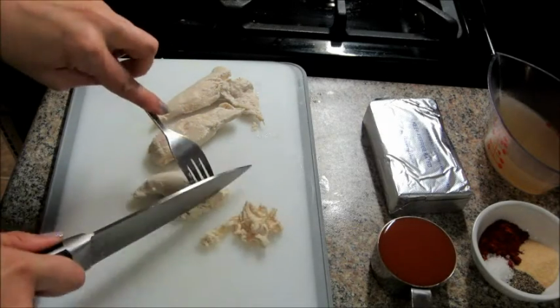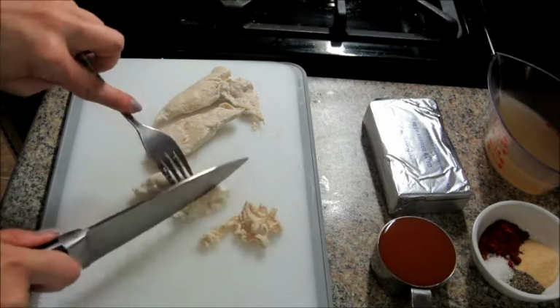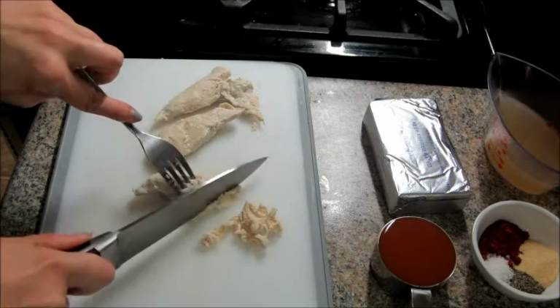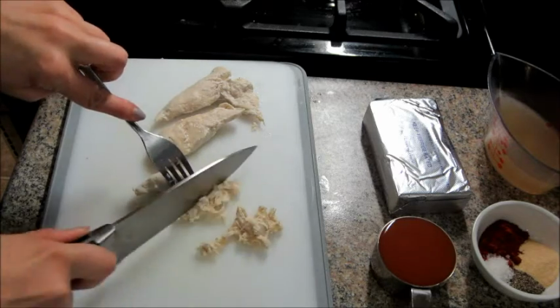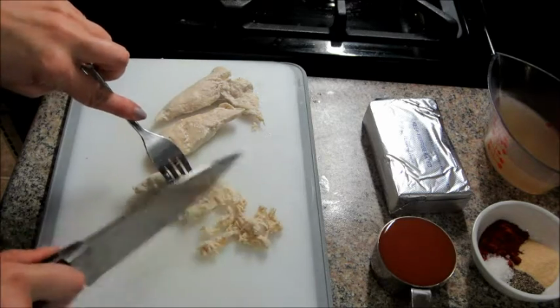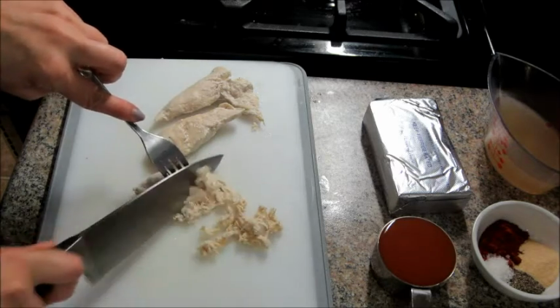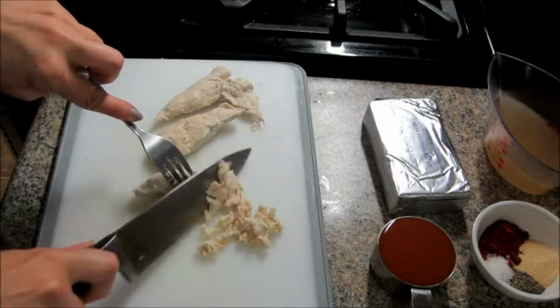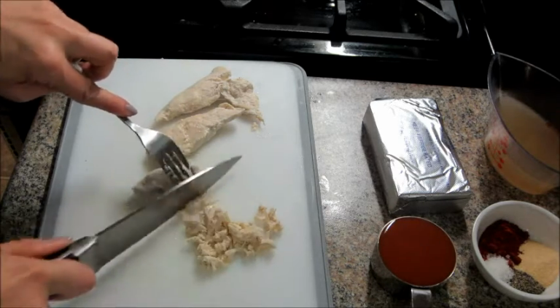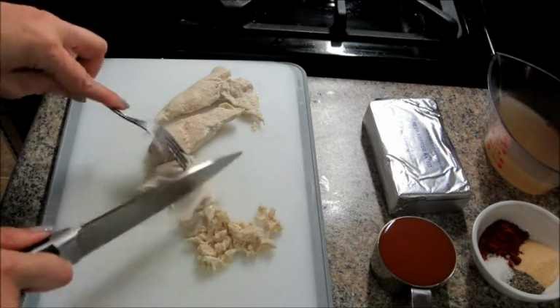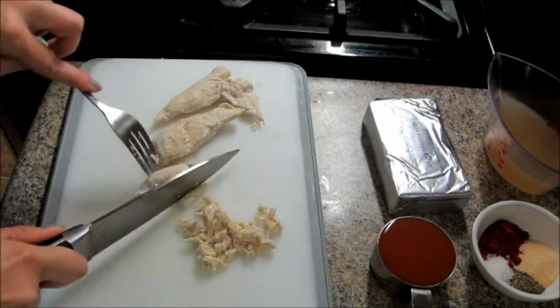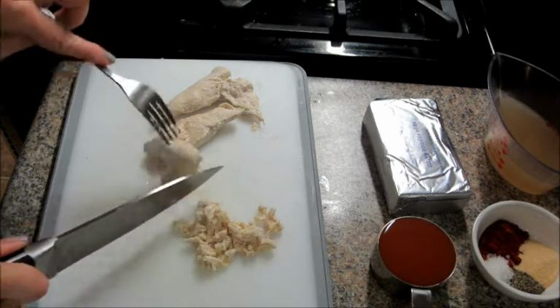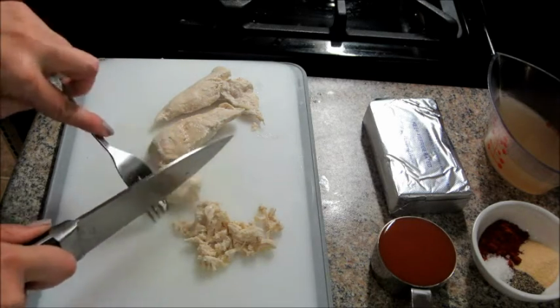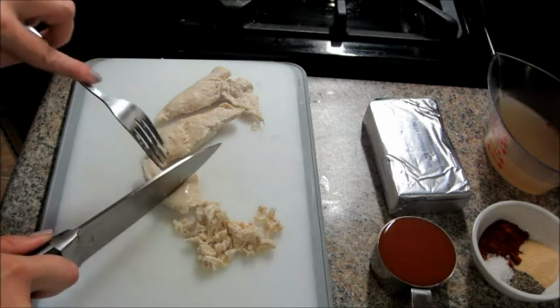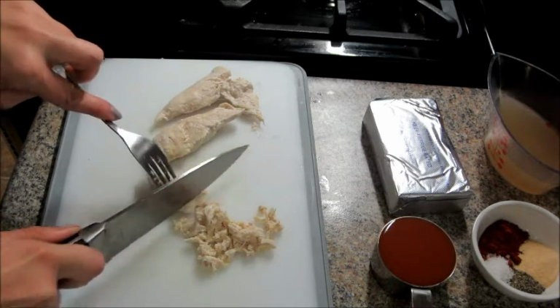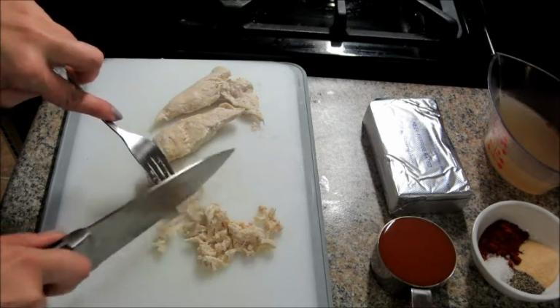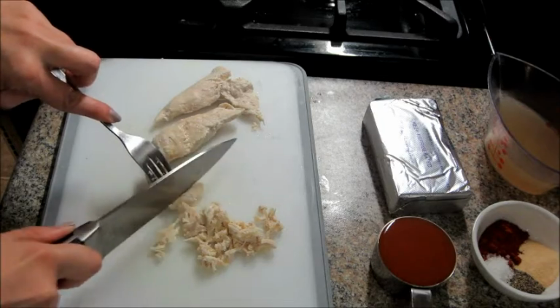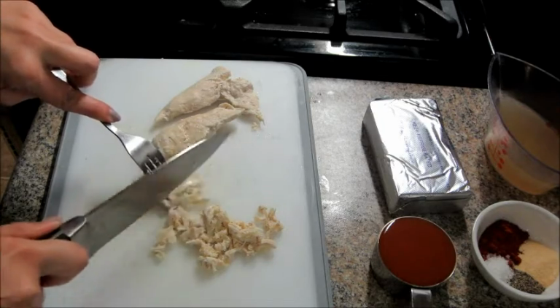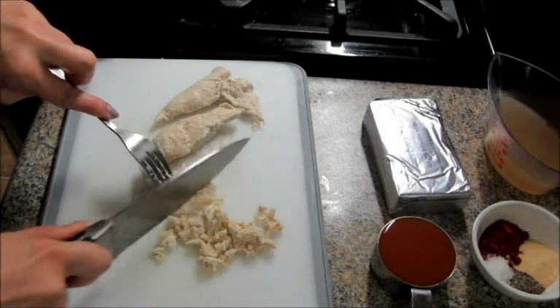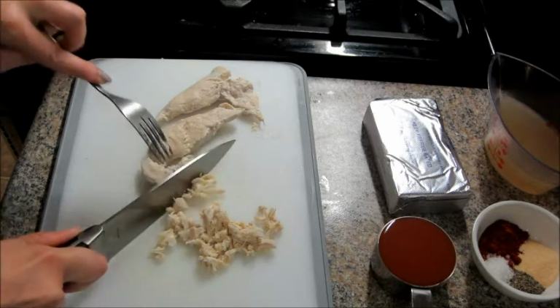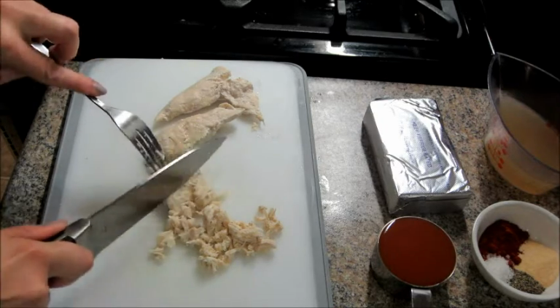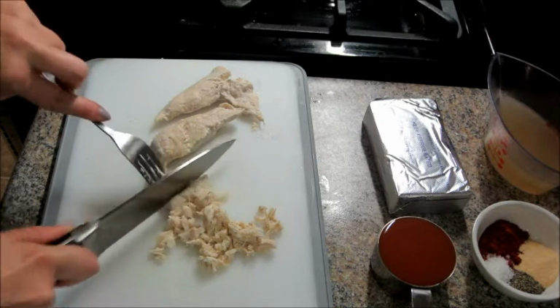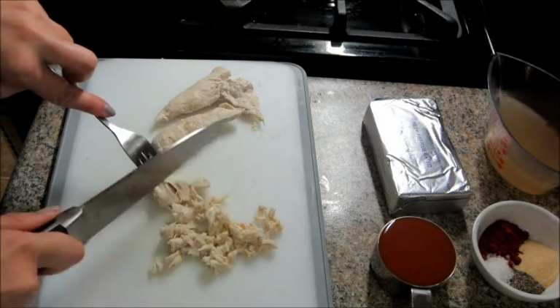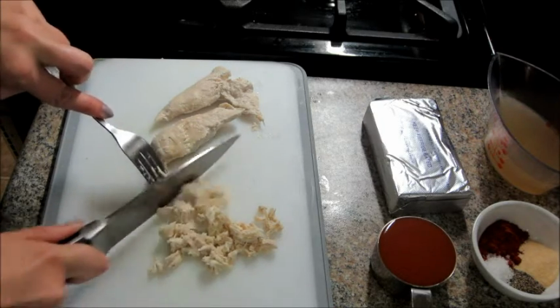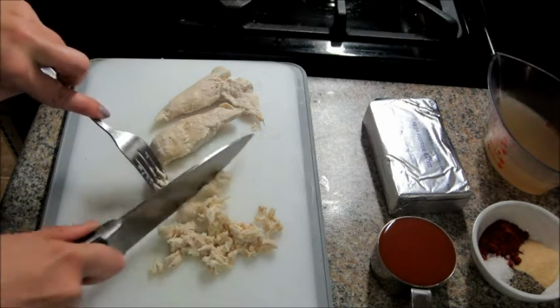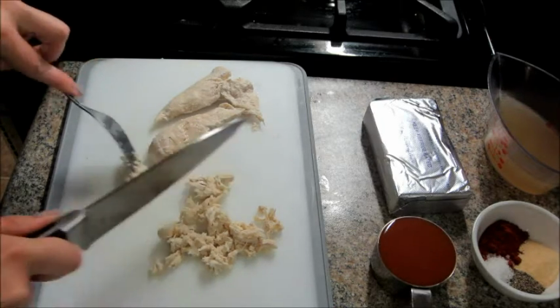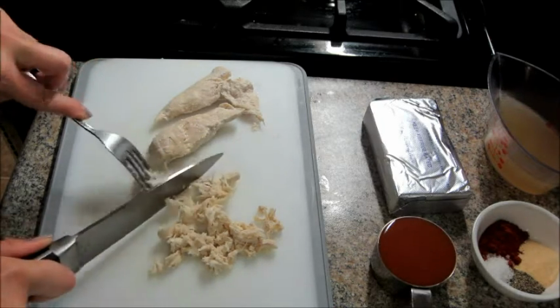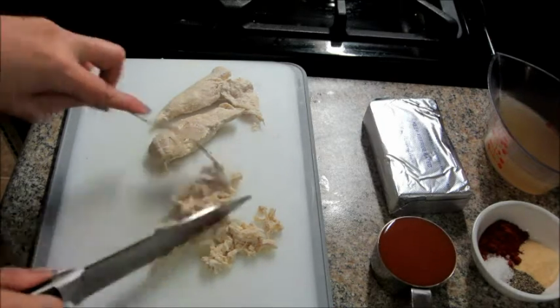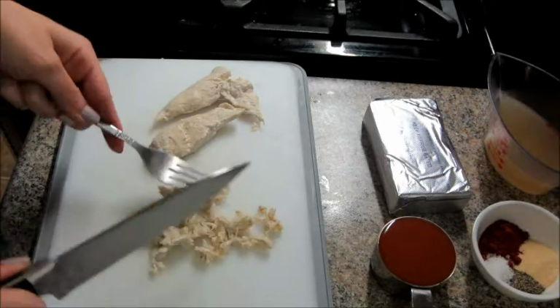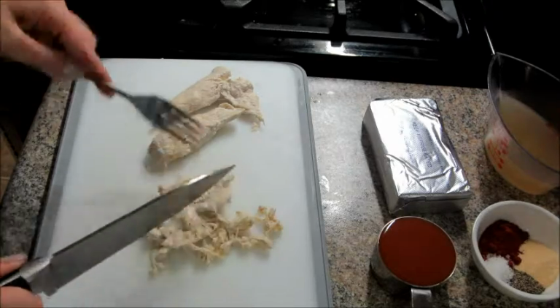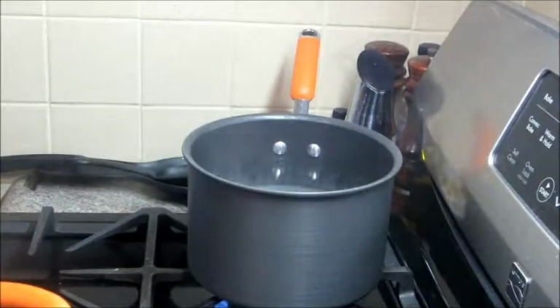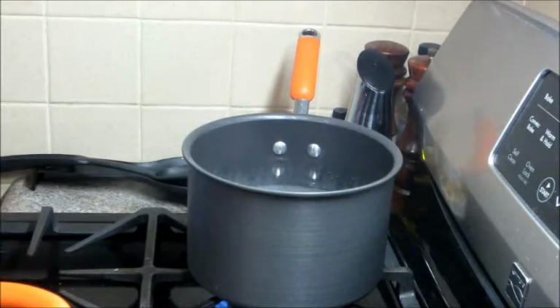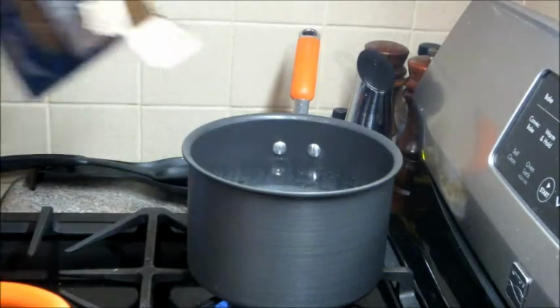What I normally do is take a pound of chicken and boil it for about 10 or 15 minutes until it's thoroughly cooked. Sometimes I buy the chicken strips like this so they cook quicker, and then you're just going to completely shred that, tear it into small little pieces.